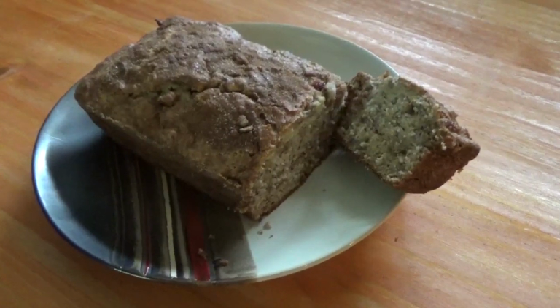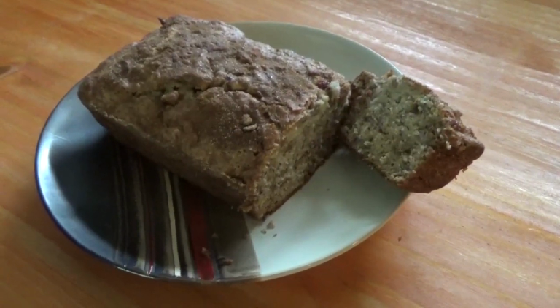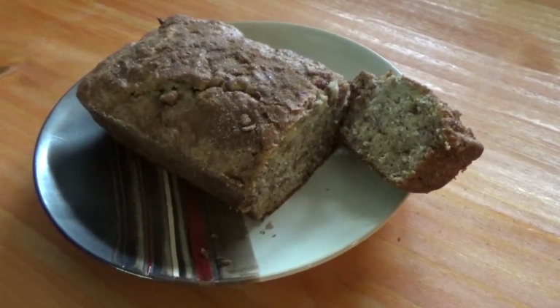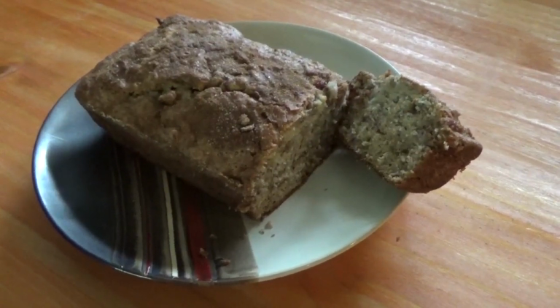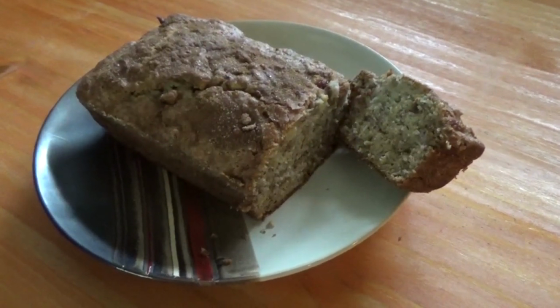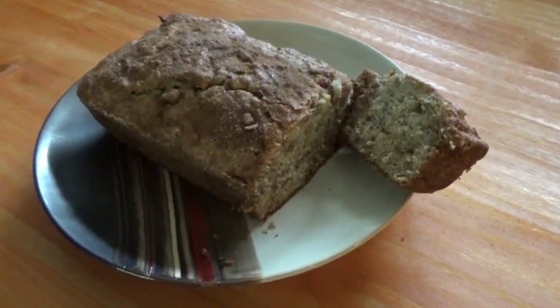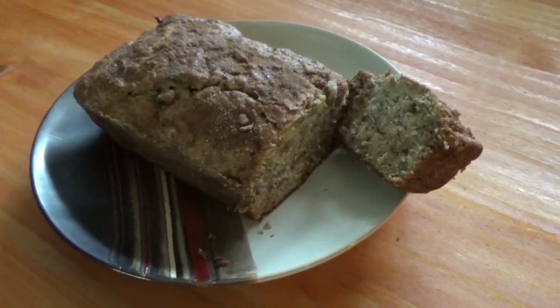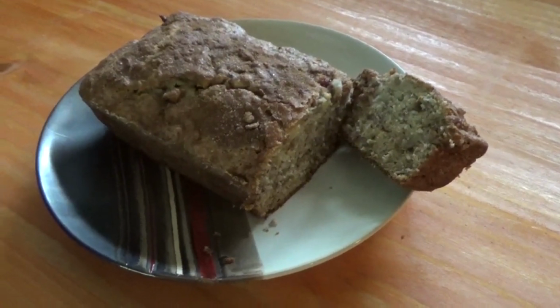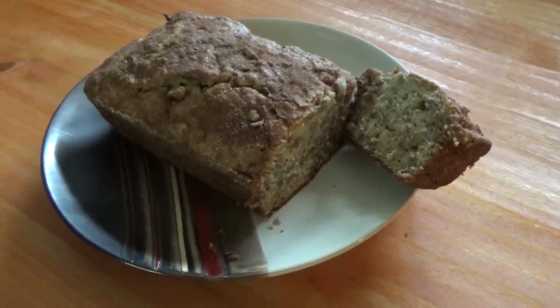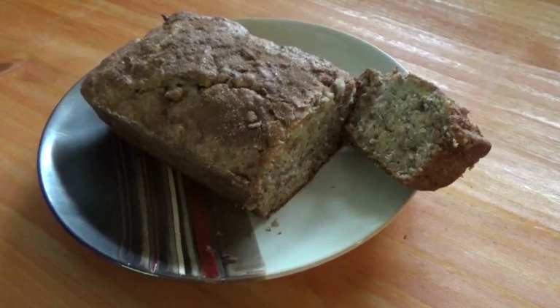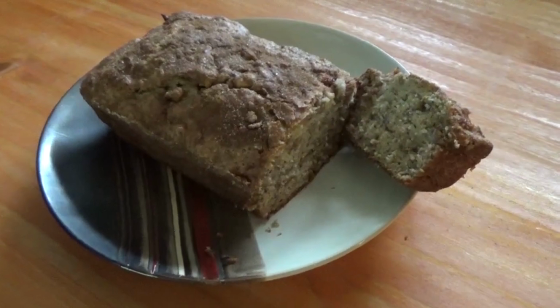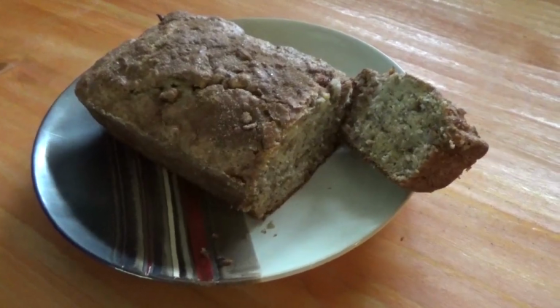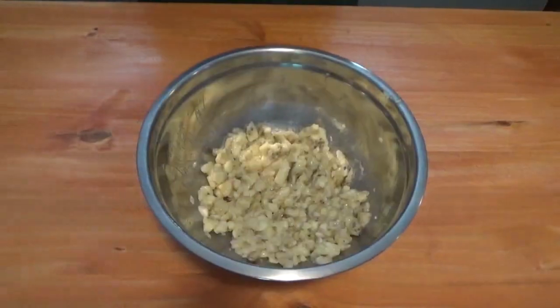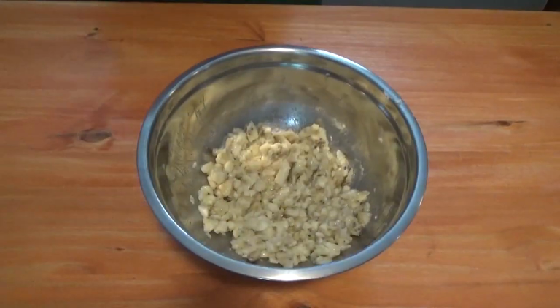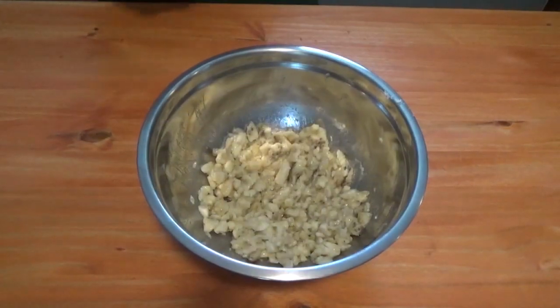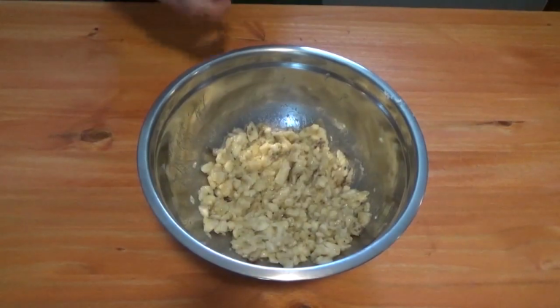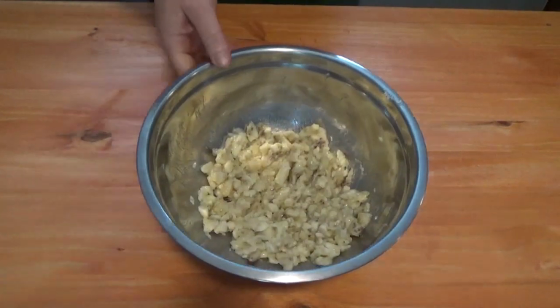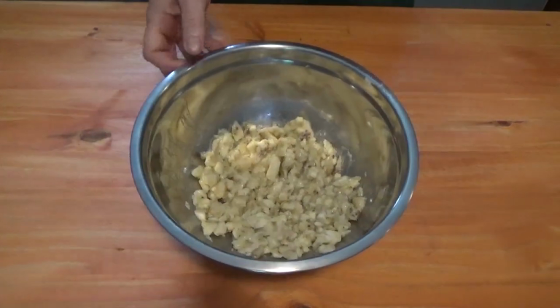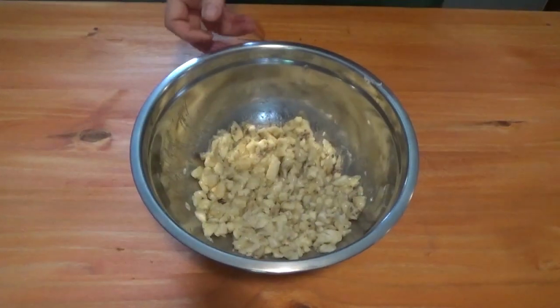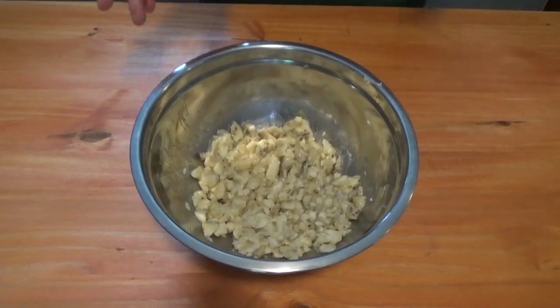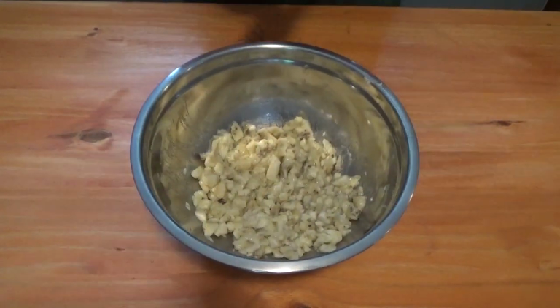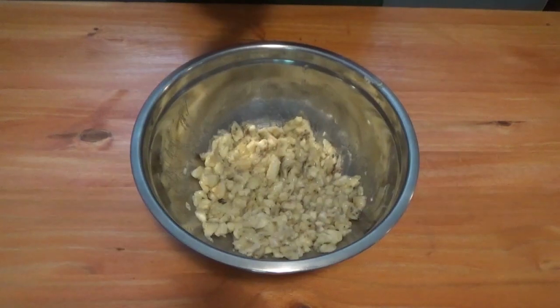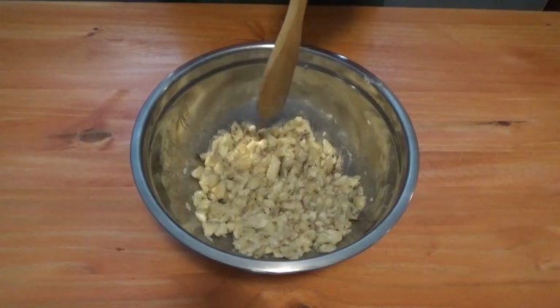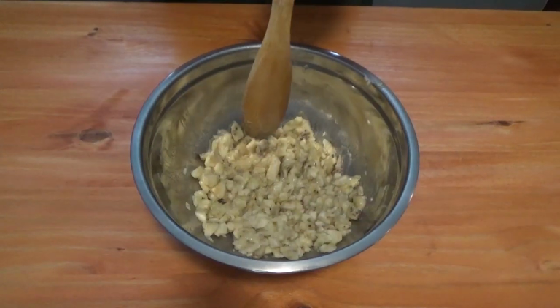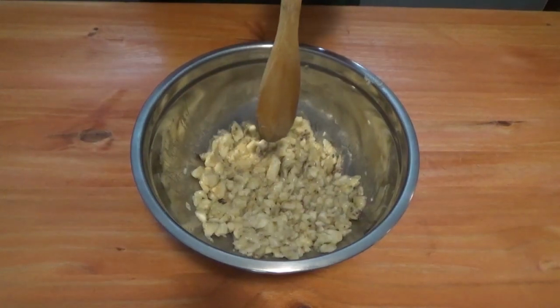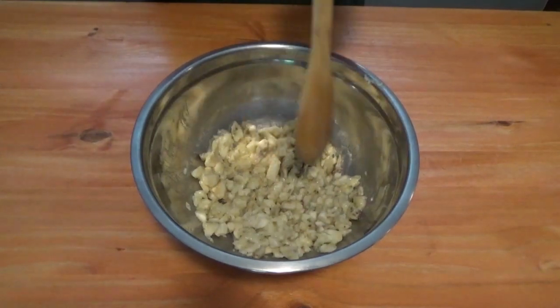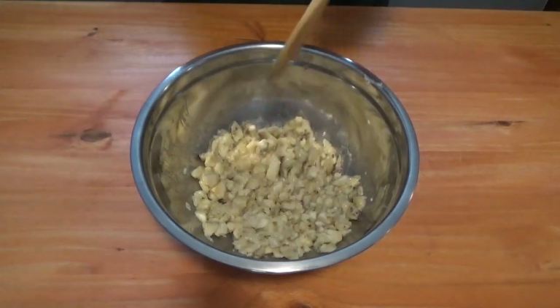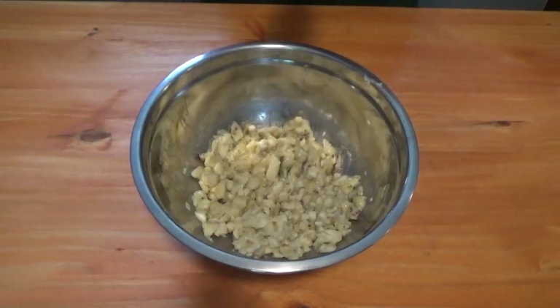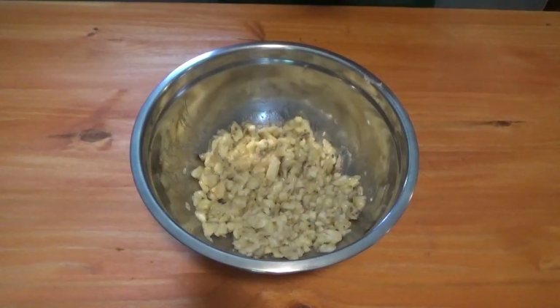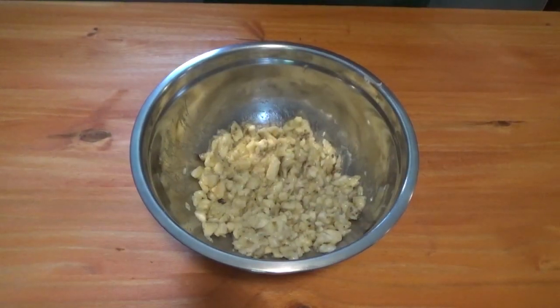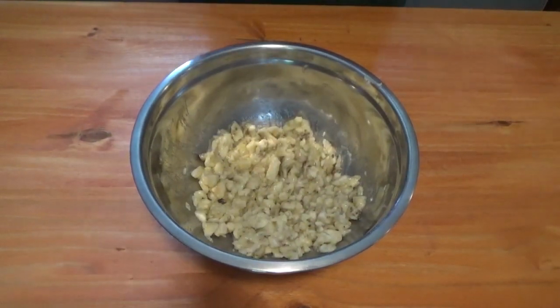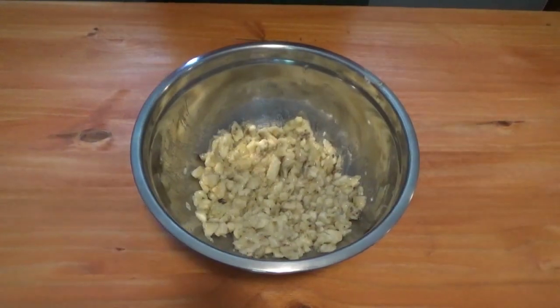I want to make a banana bread that's got an interesting twist to it — stick around, let me show you how. This banana bread is pretty simple. We've got three bananas already mashed up and we're going to add our ingredients.